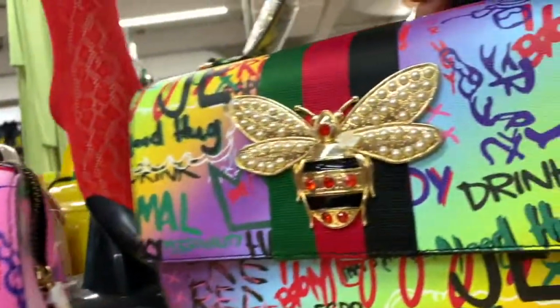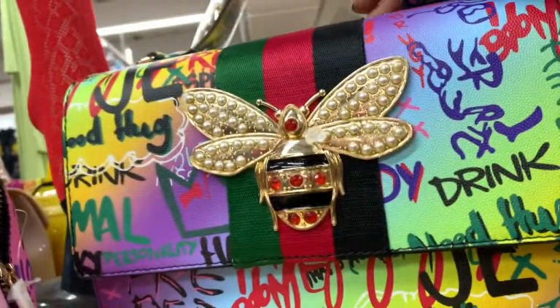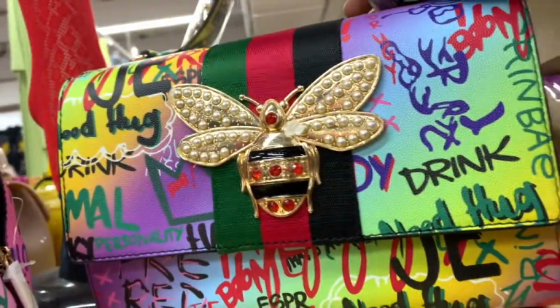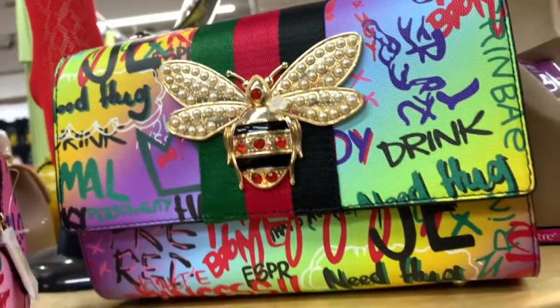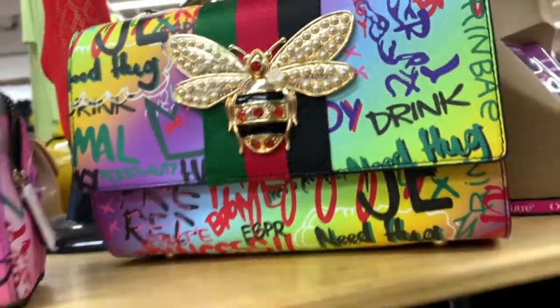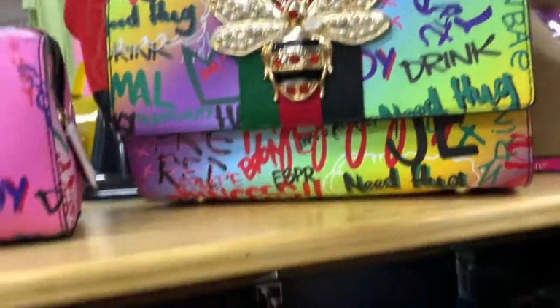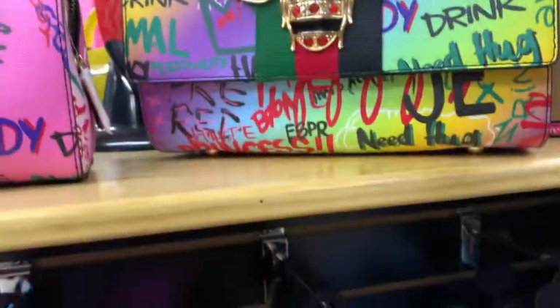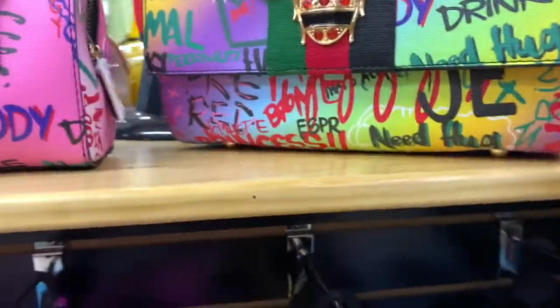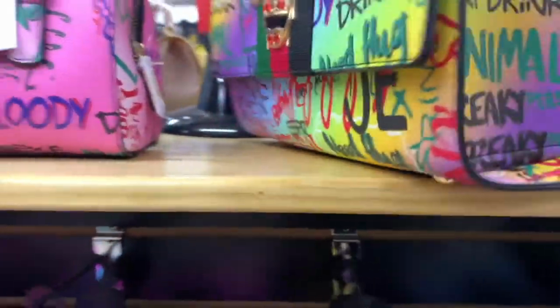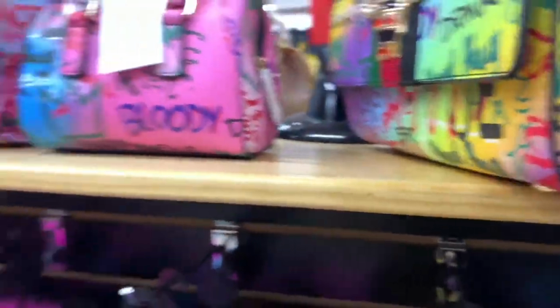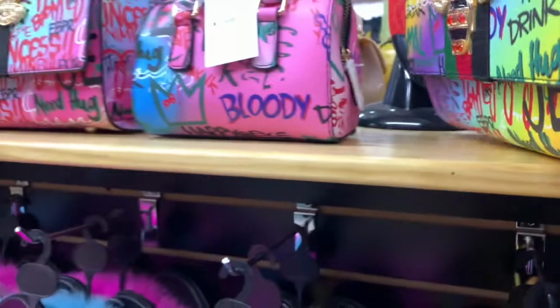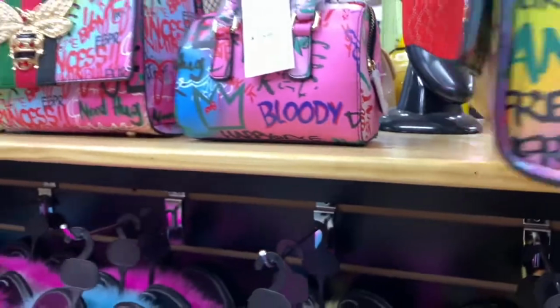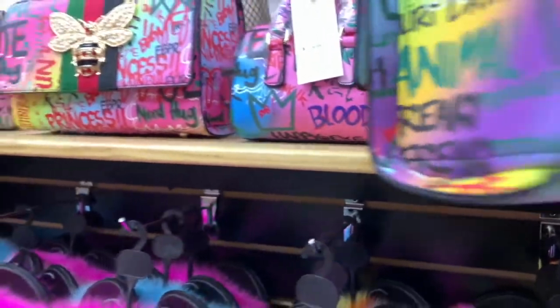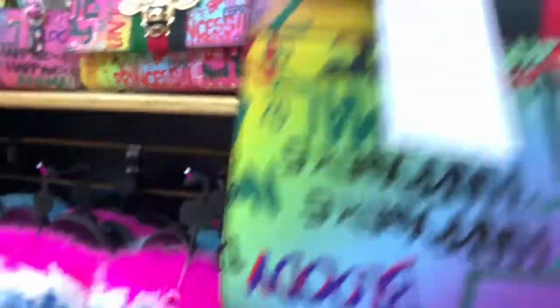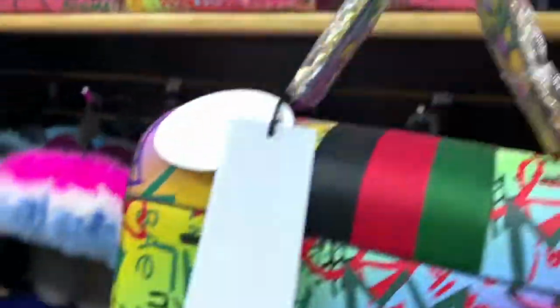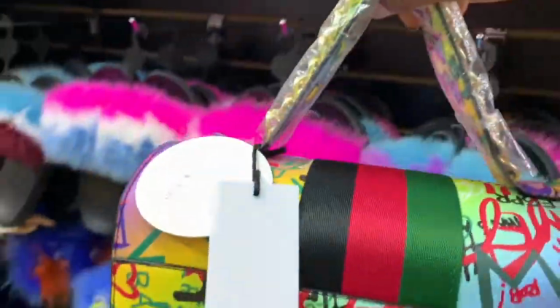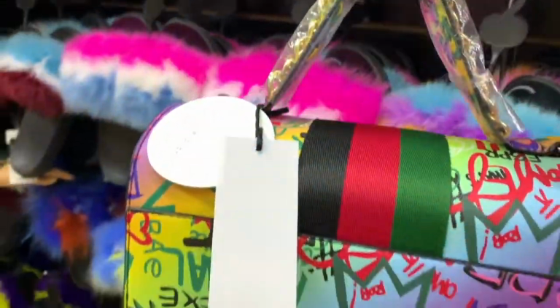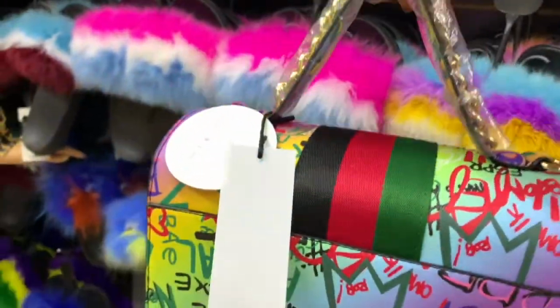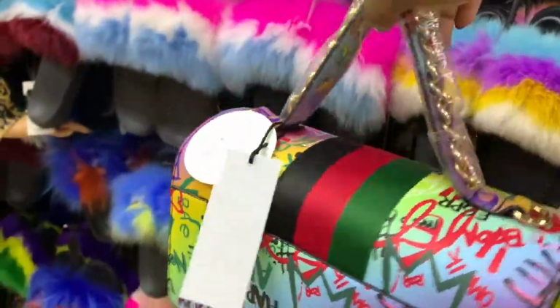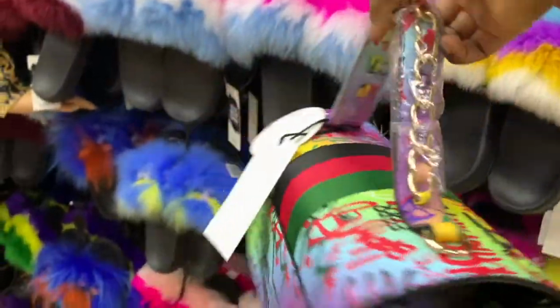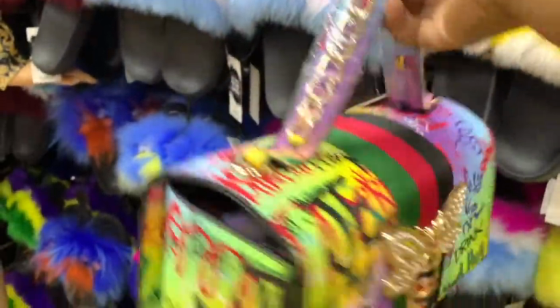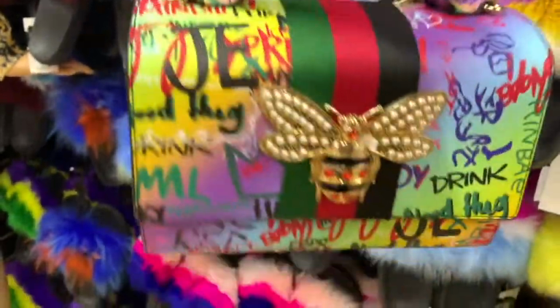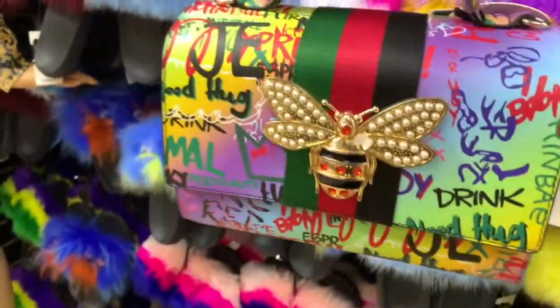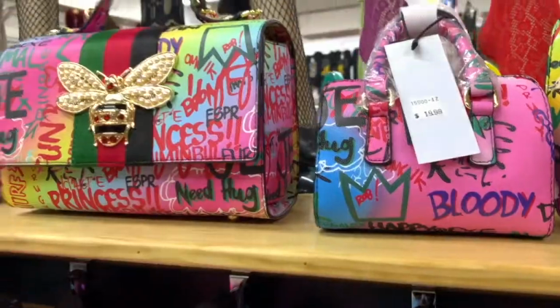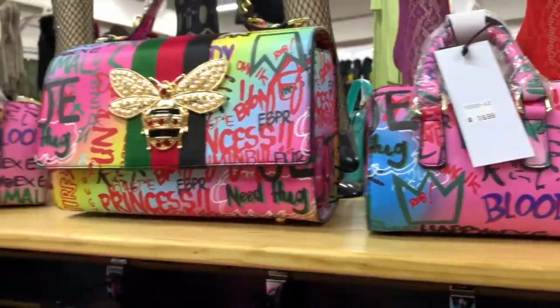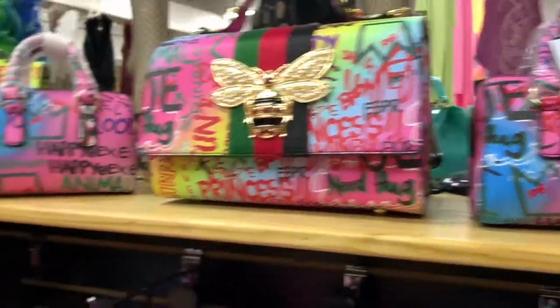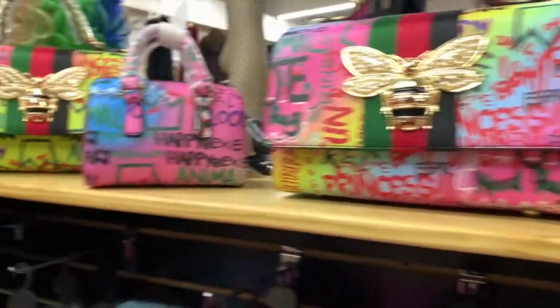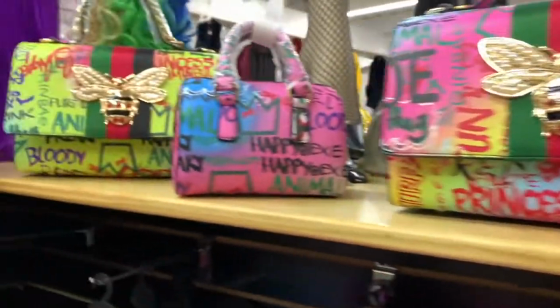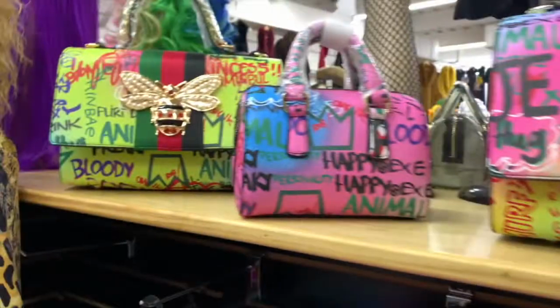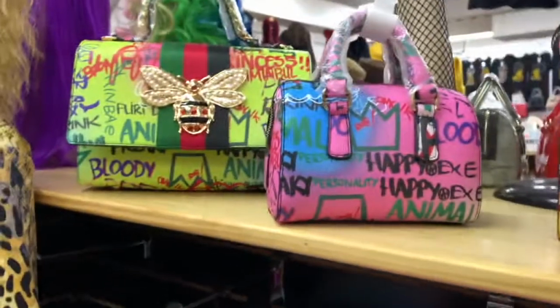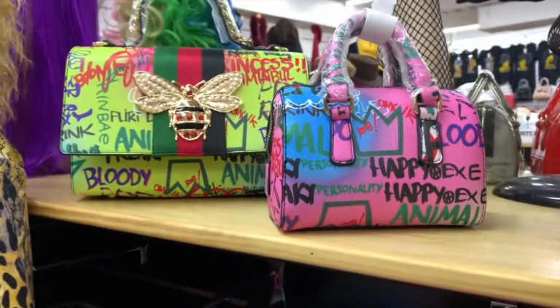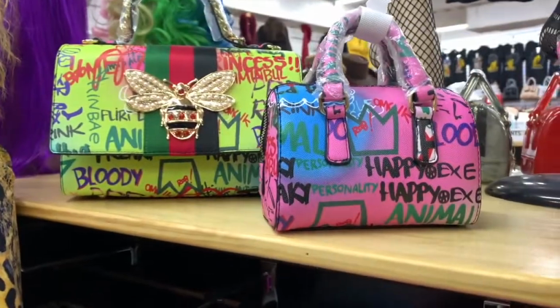I fell in love with these Gucci-inspired handbags. I love the graffiti — pretty much everything about them. I thought the seatbelt strap going across the top was really unique.